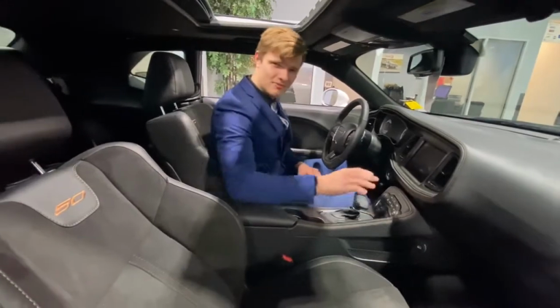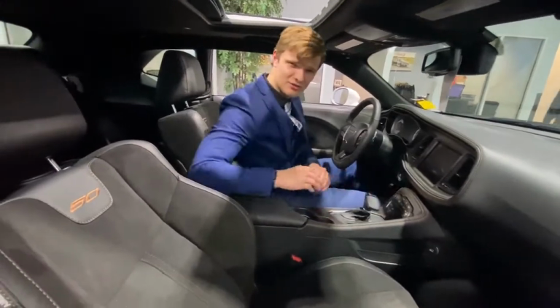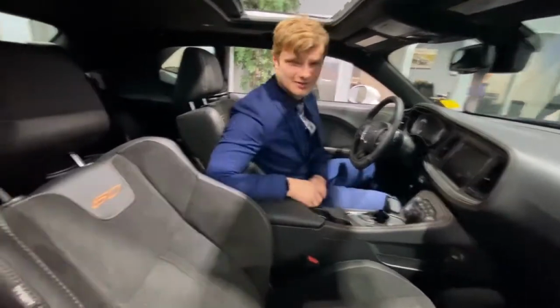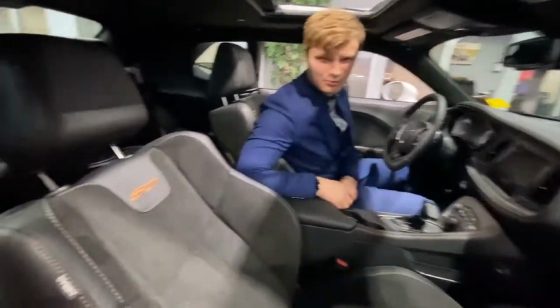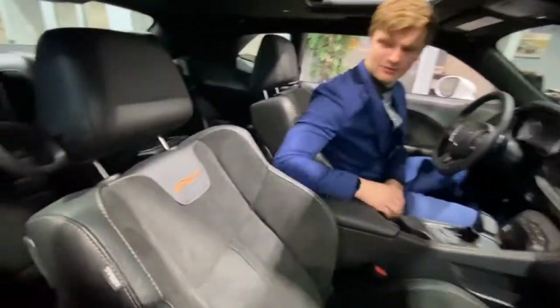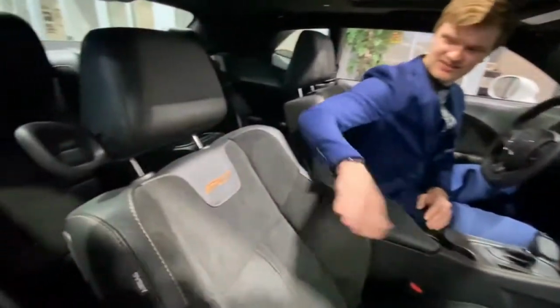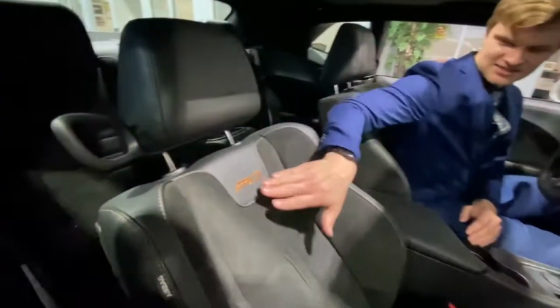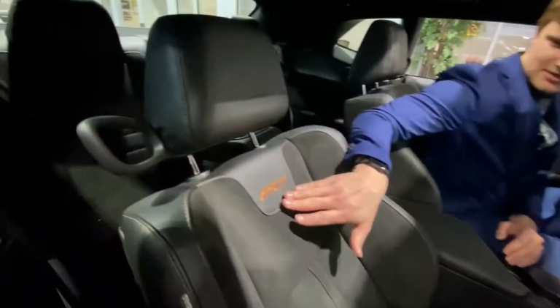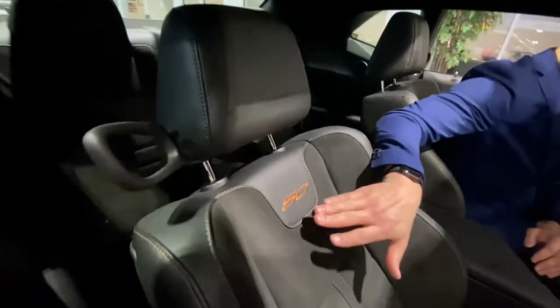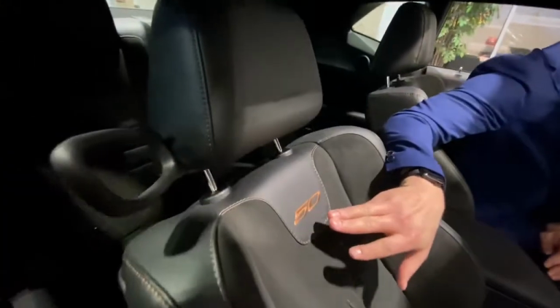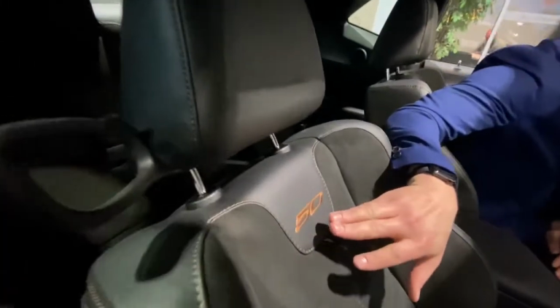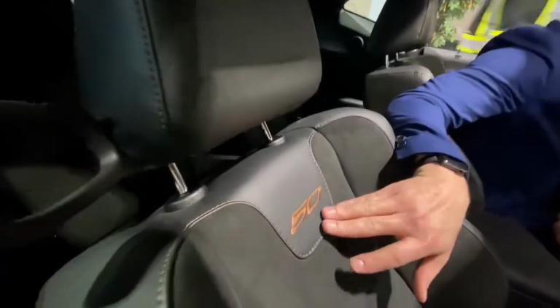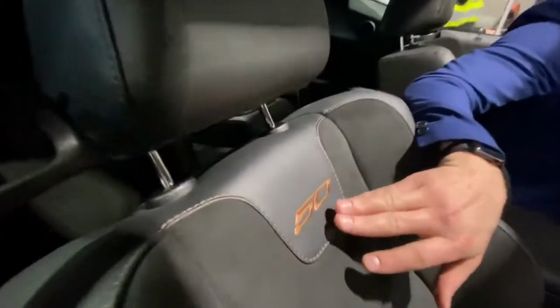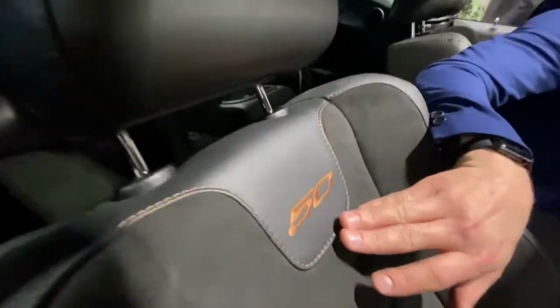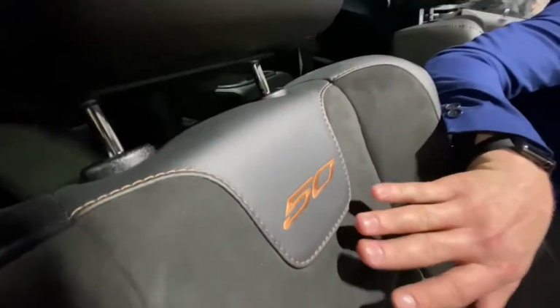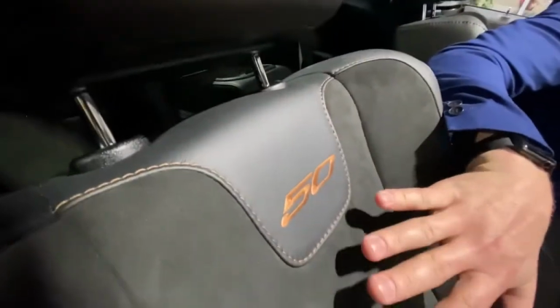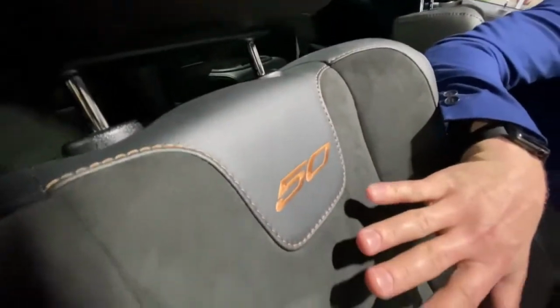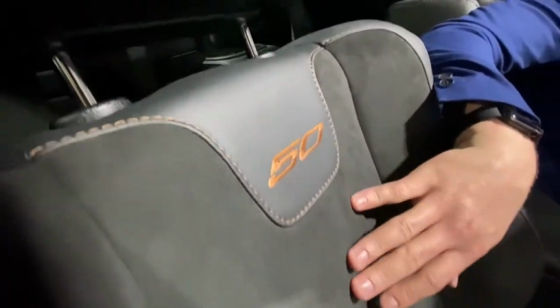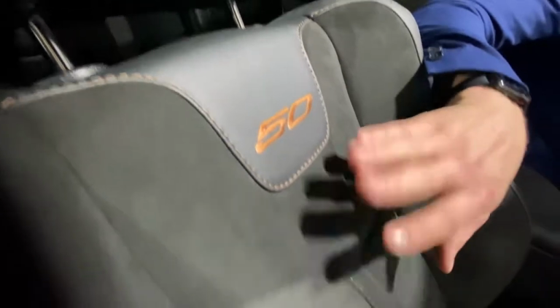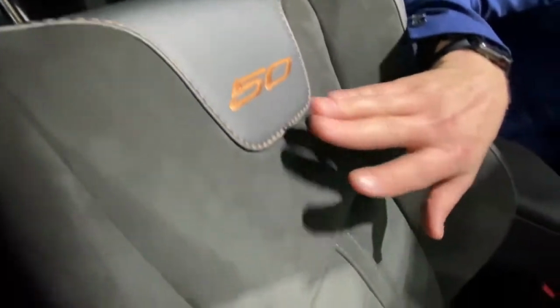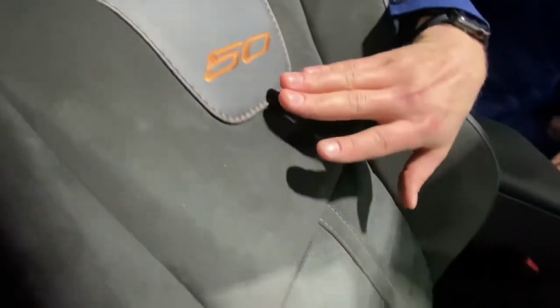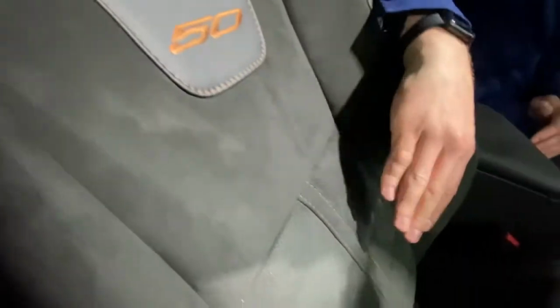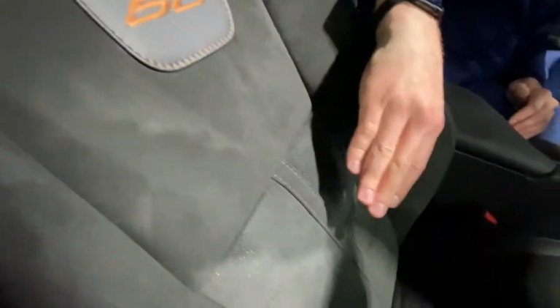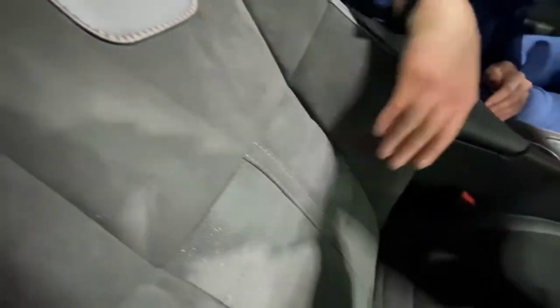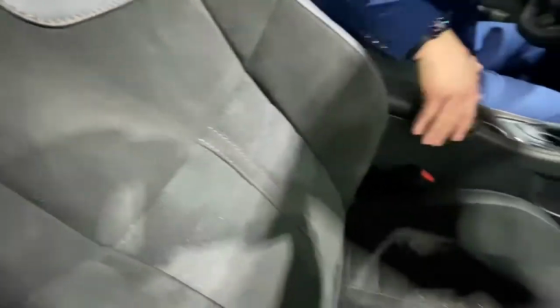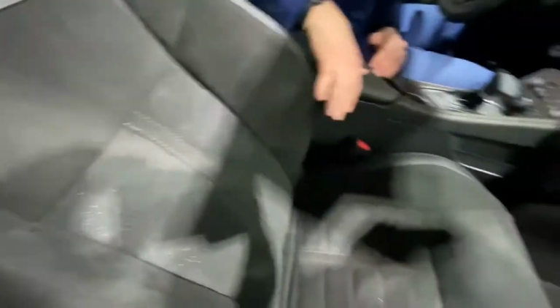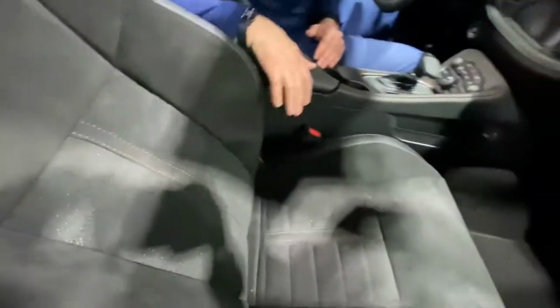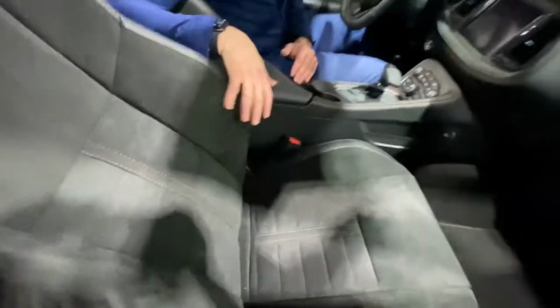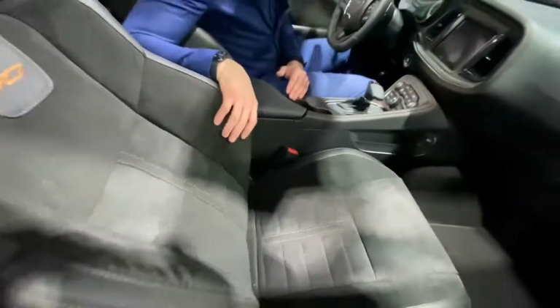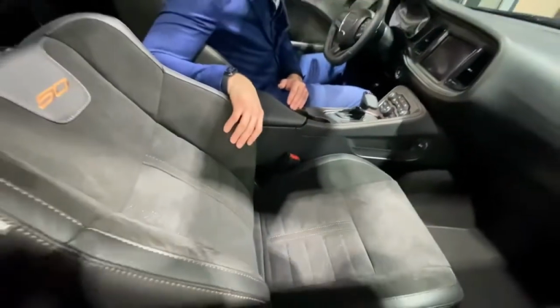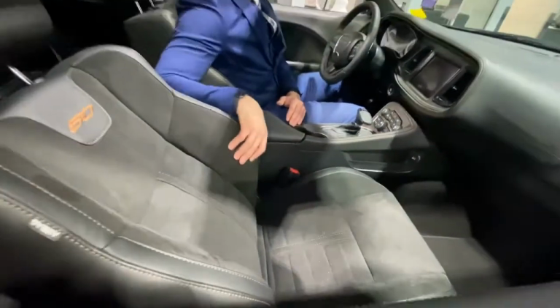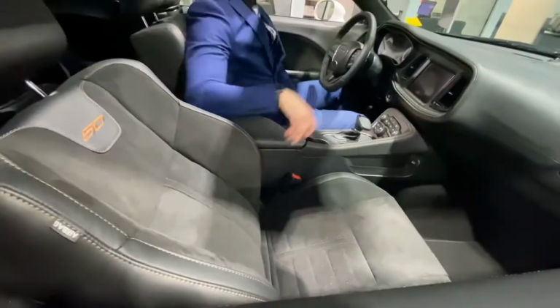One major thing I'd like to point out is the seats right here. They come with a bronze copper-ish stitching in tribute to the 50th anniversary. These seats are a leather and suede mix.